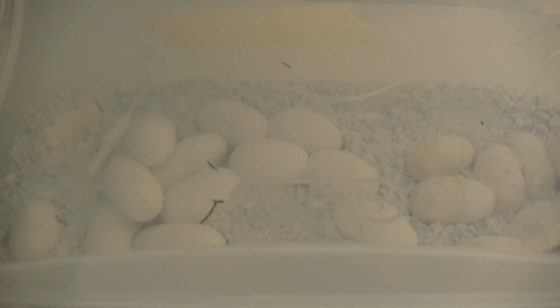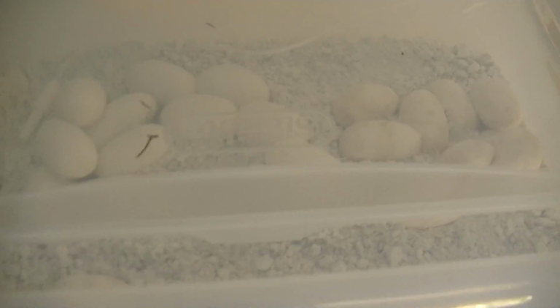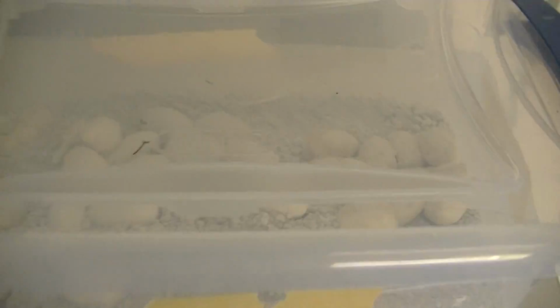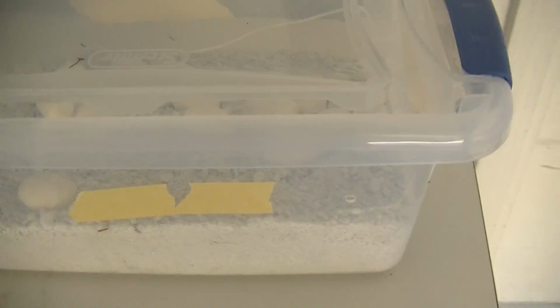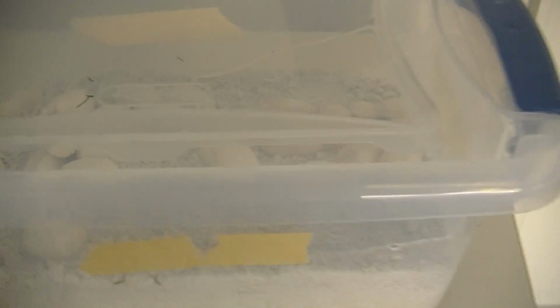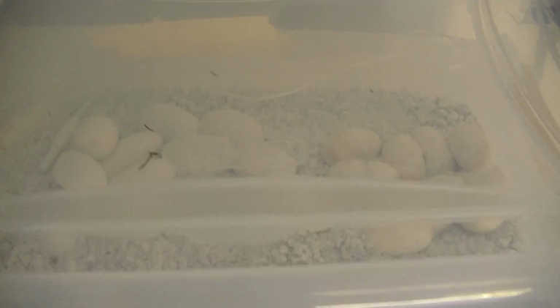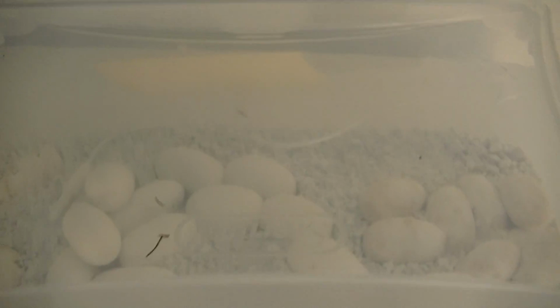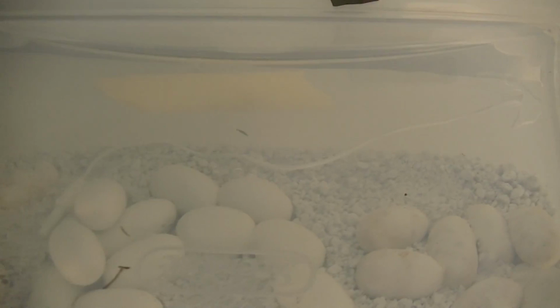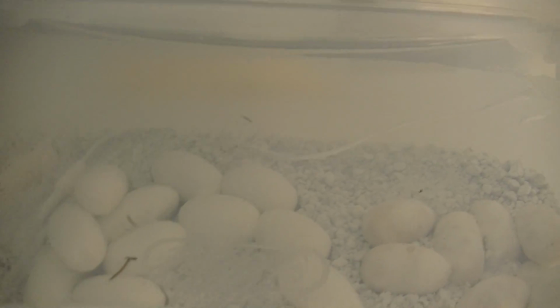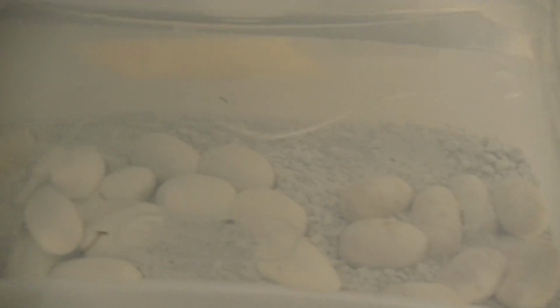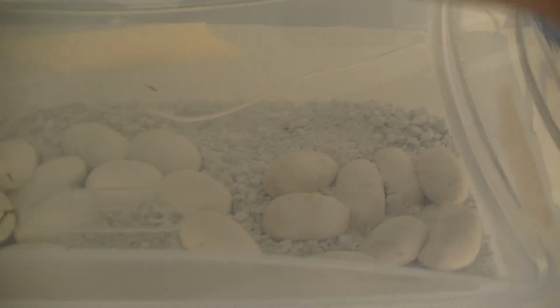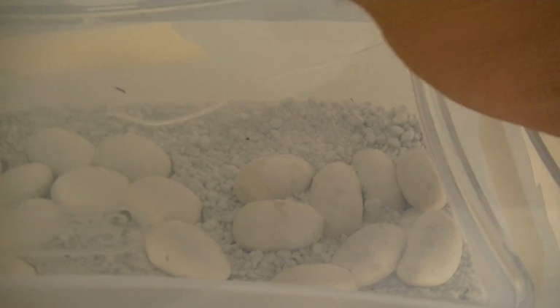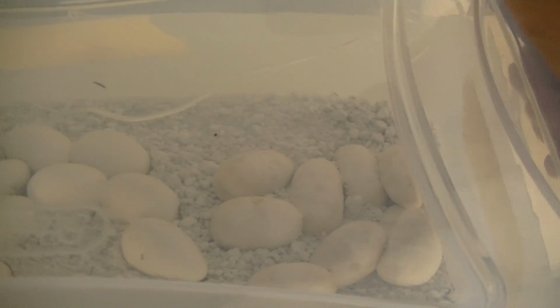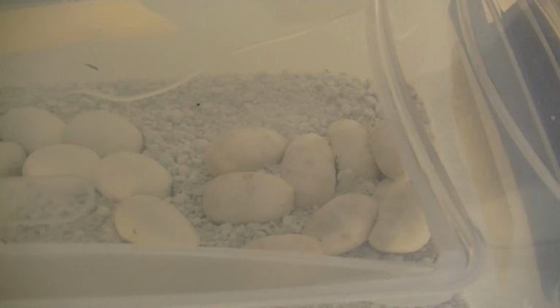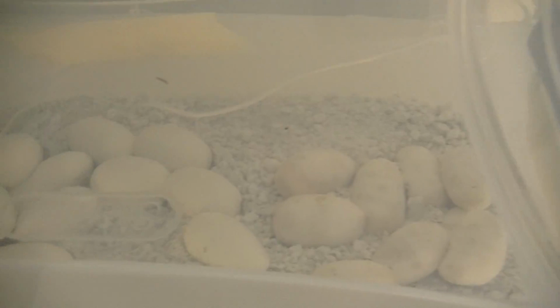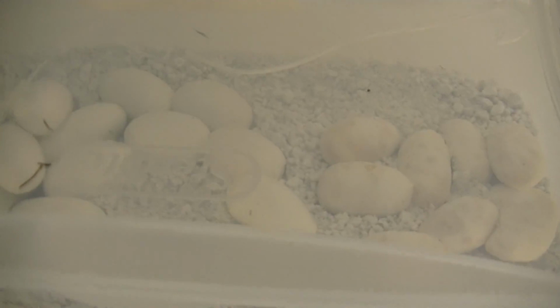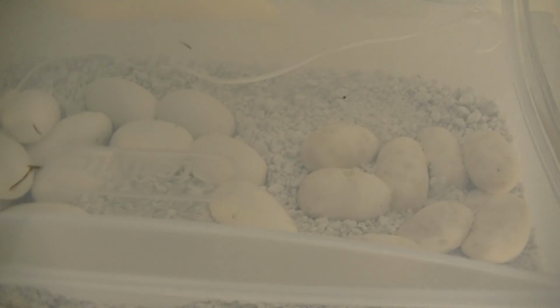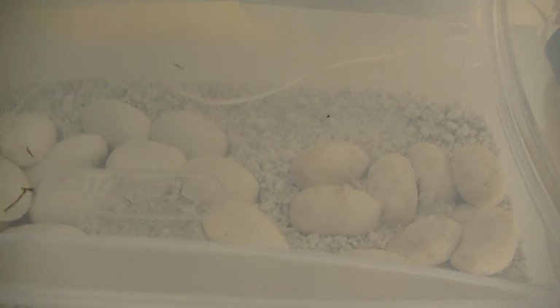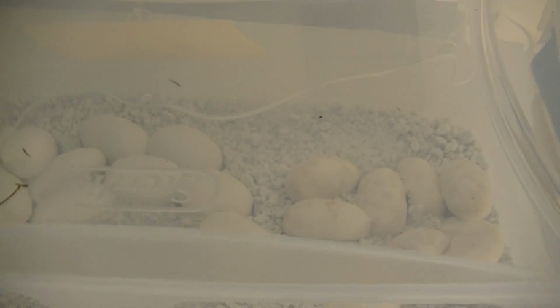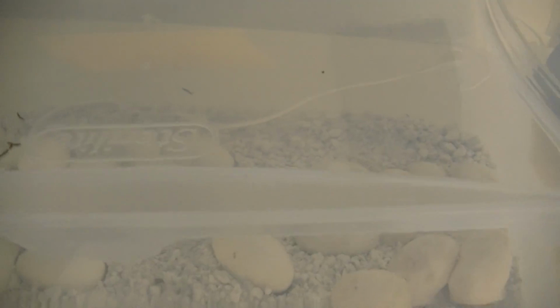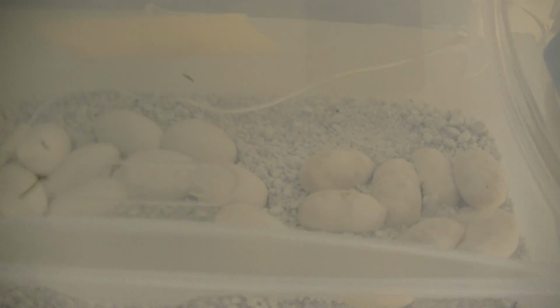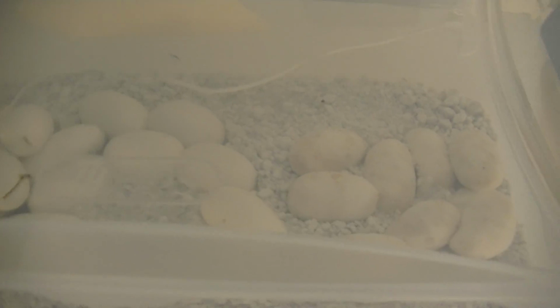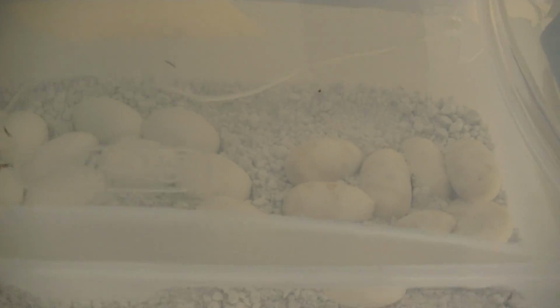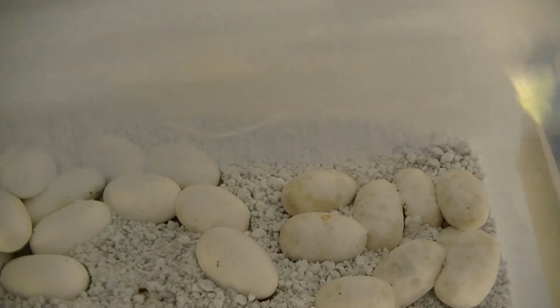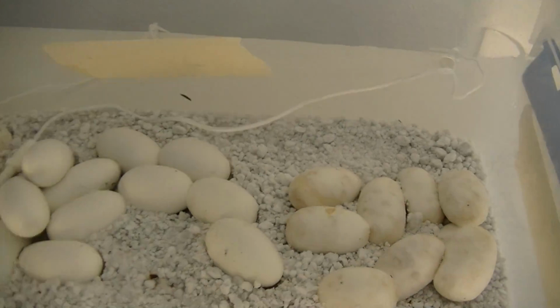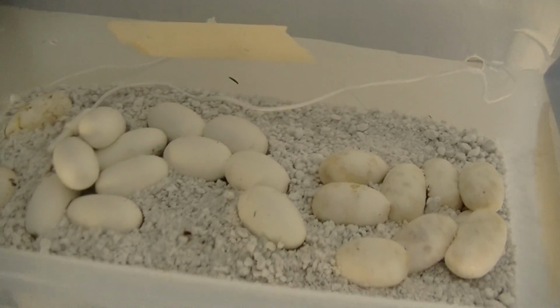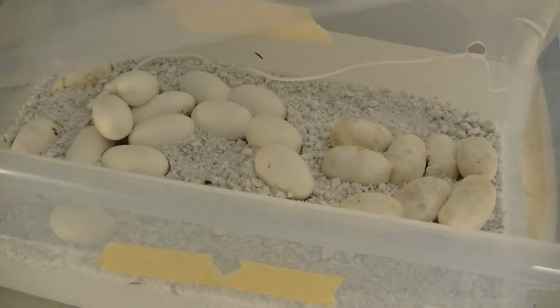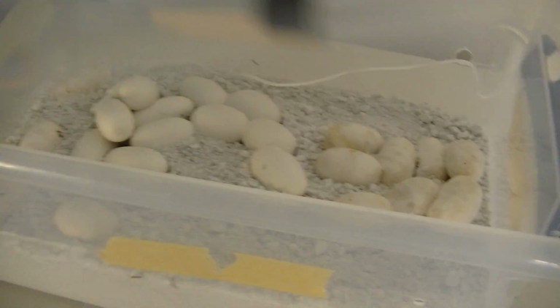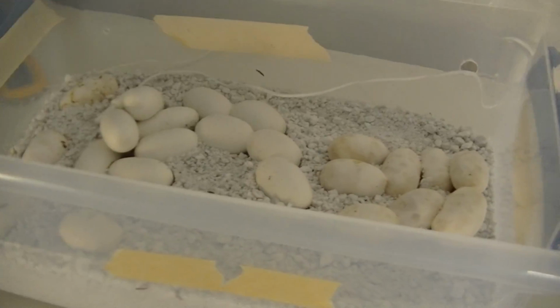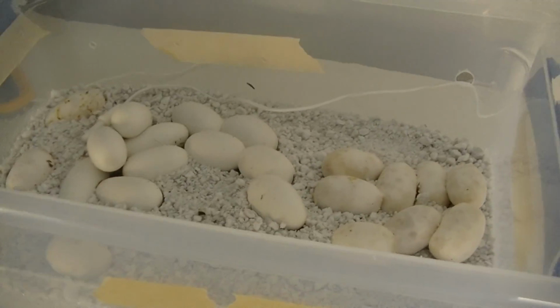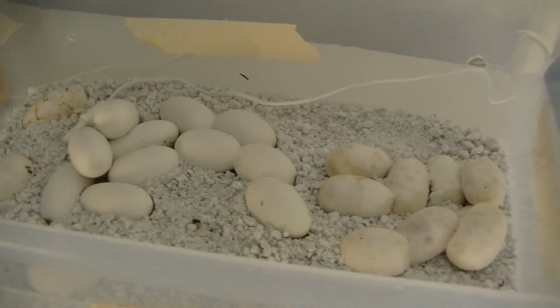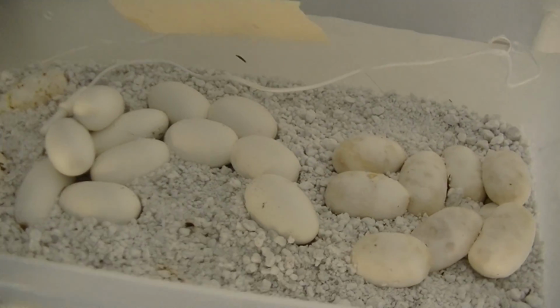Hey, what's up everybody, Snakesin40s here. I thought I'd just do a little update video on my corn snake eggs — it's been a while since I let them air out and let them breathe a little bit.